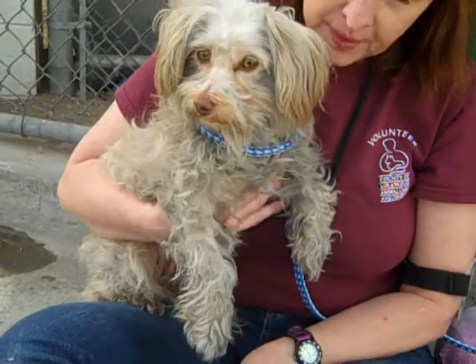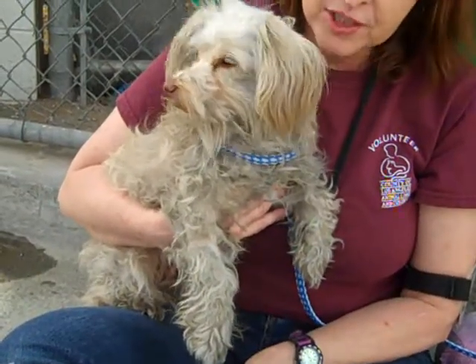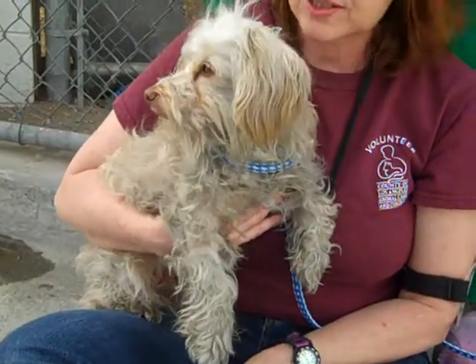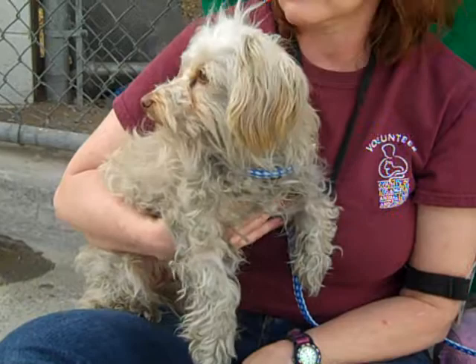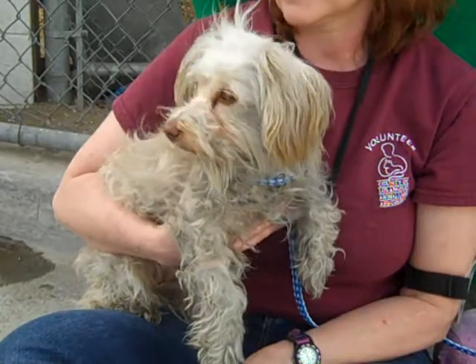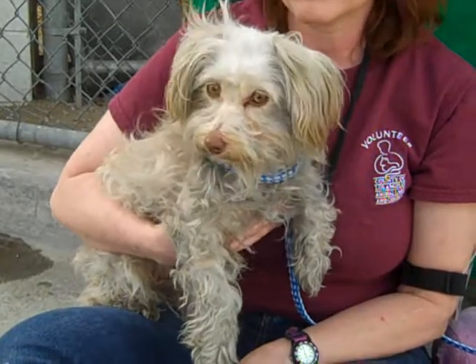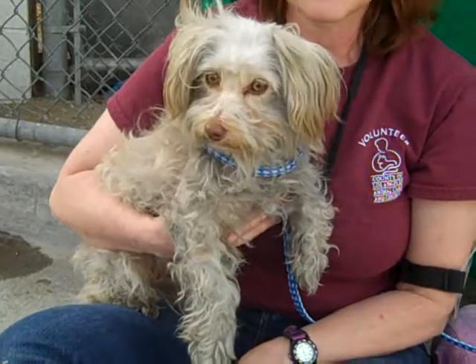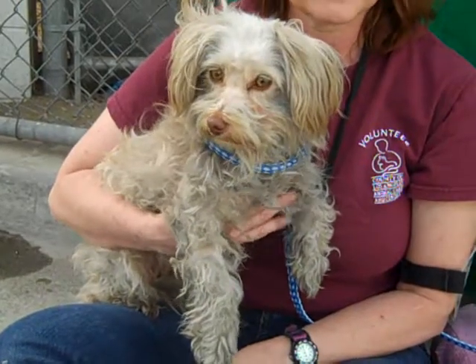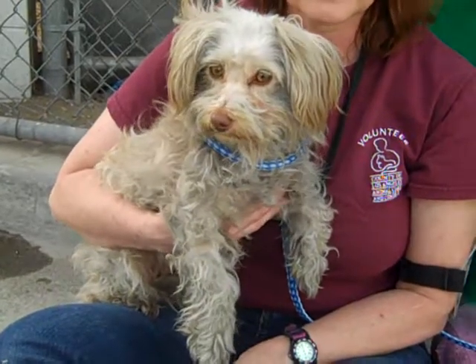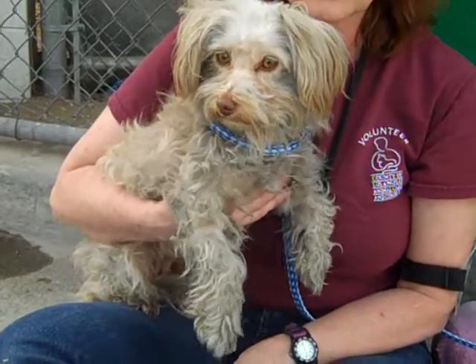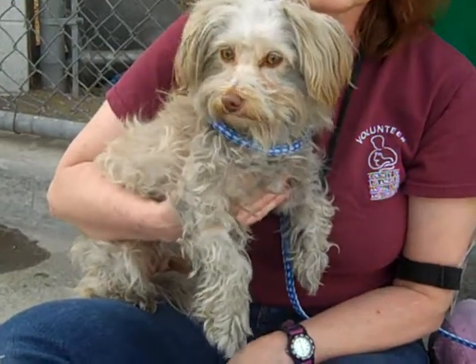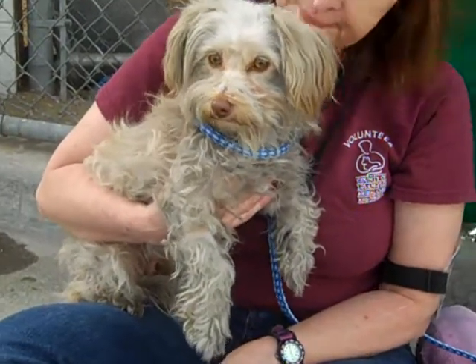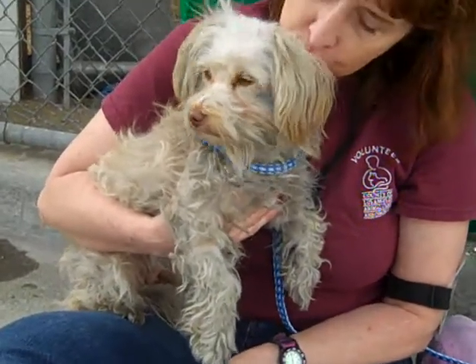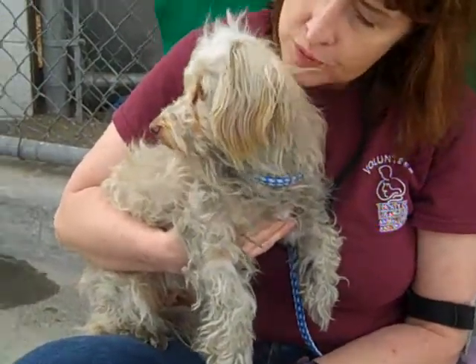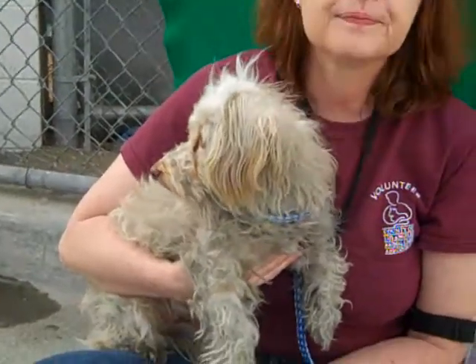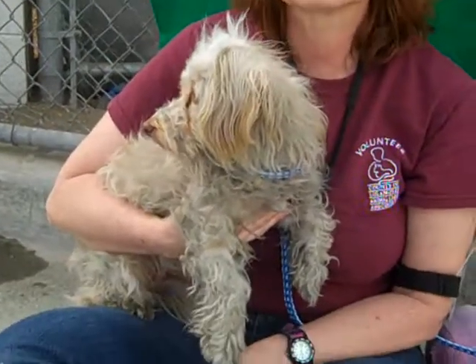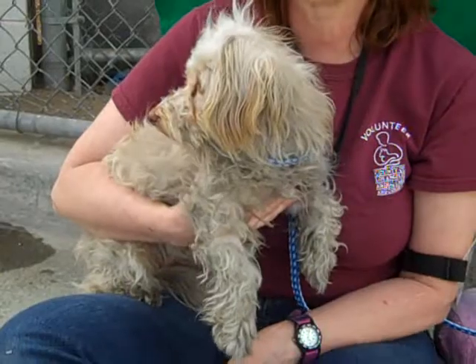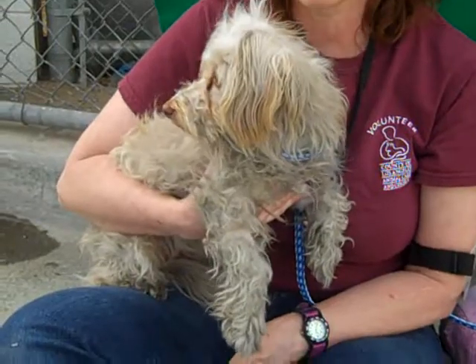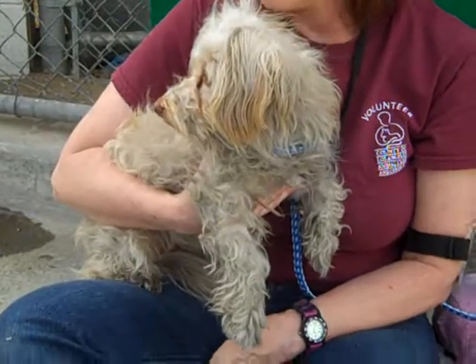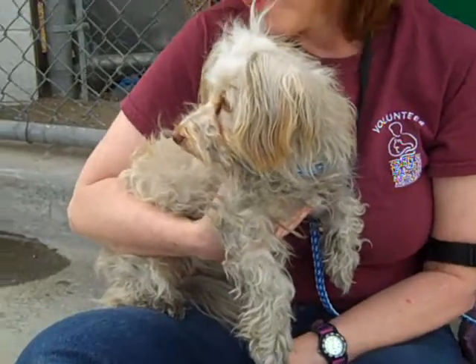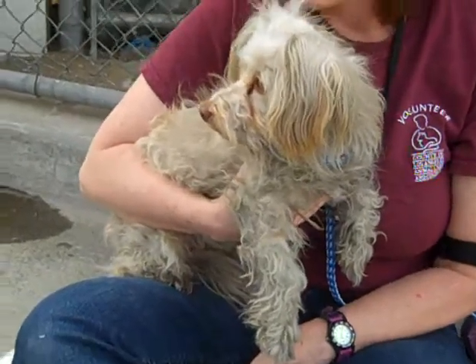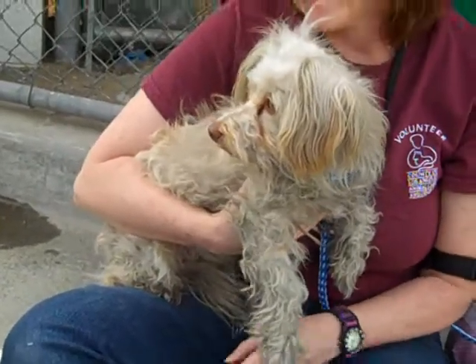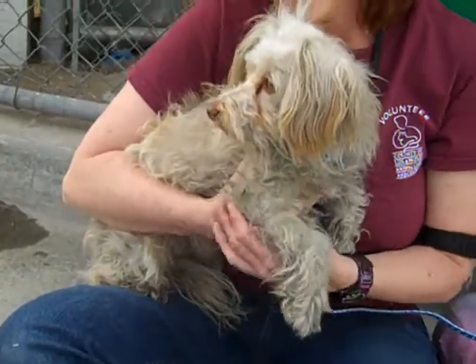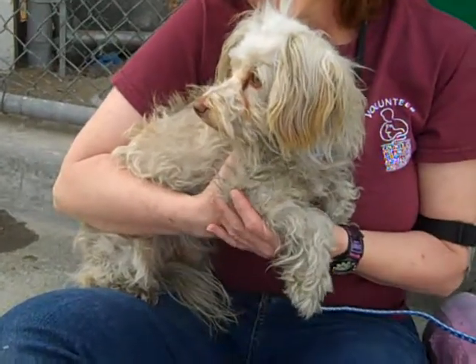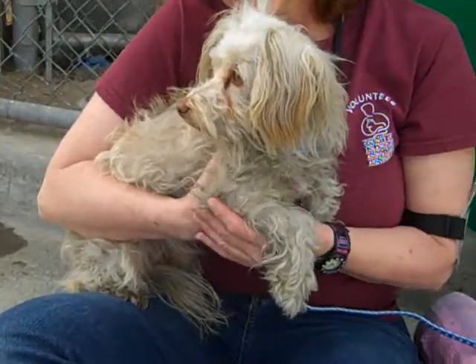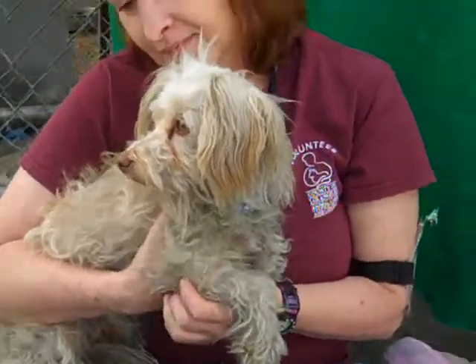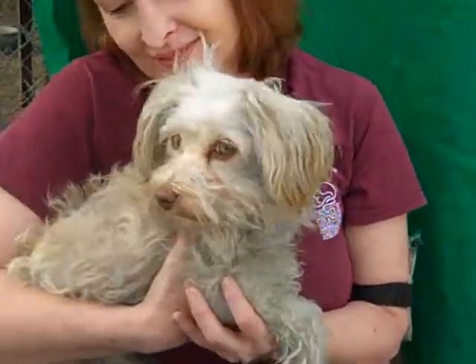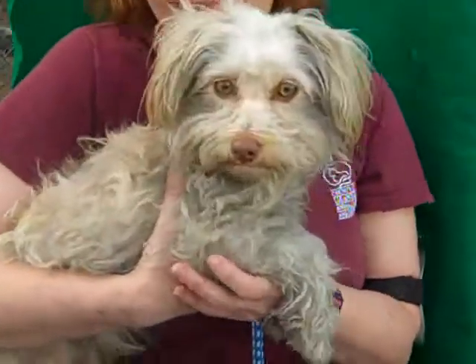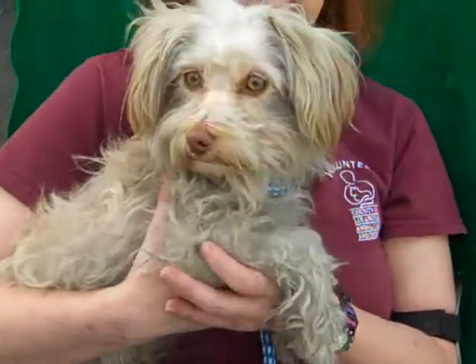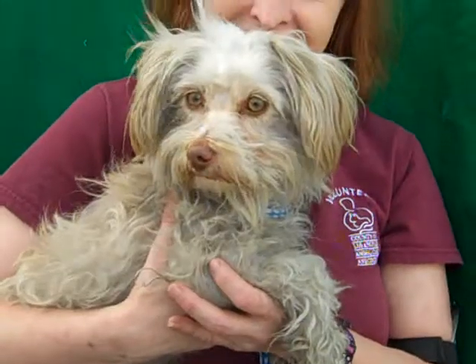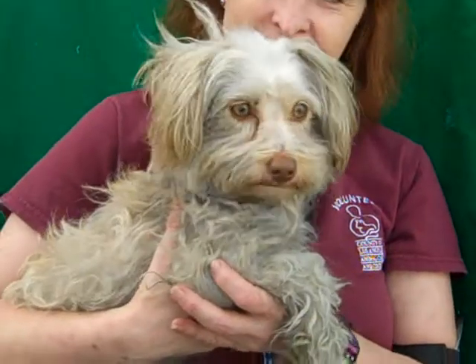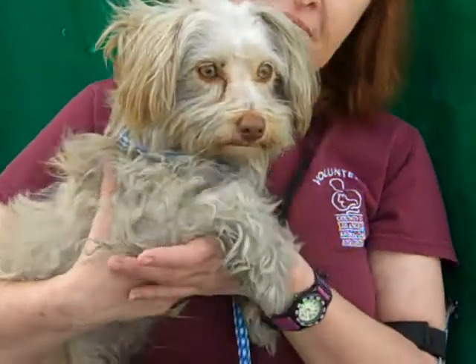She's going to be all fixed up and ready to go to her new home. She's just 11 pounds — she's a little munchkin. Come meet Celine here at the Baldwin Park Shelter. Let's see your eyes one more time, beautiful girl. She's so pretty.